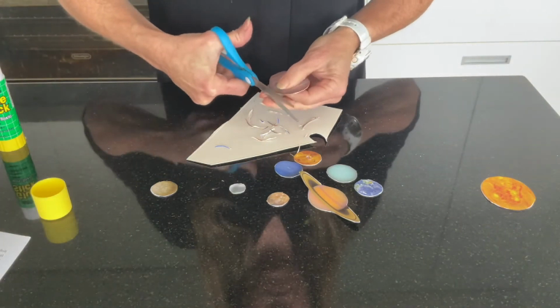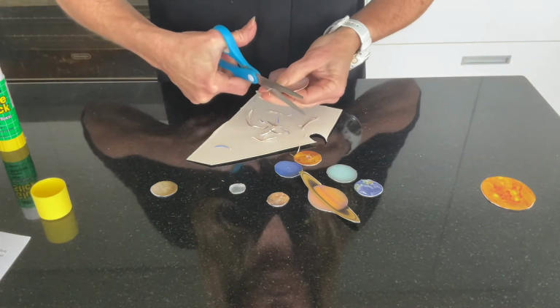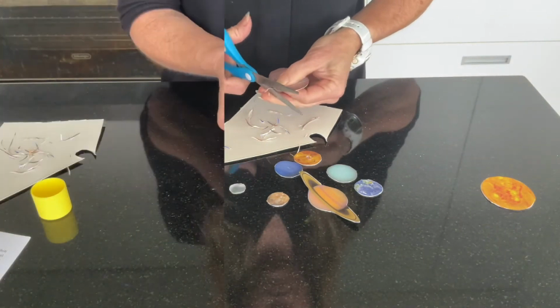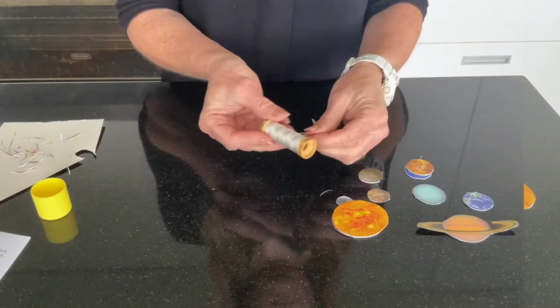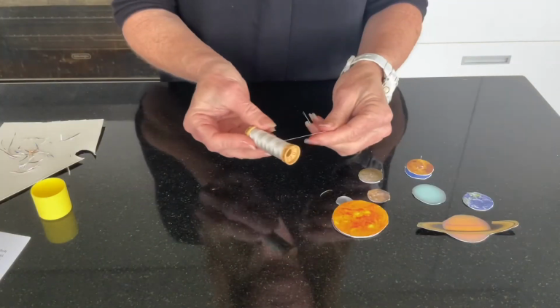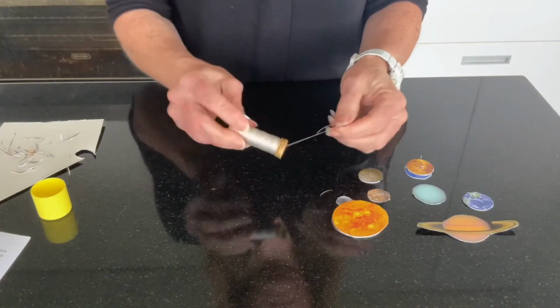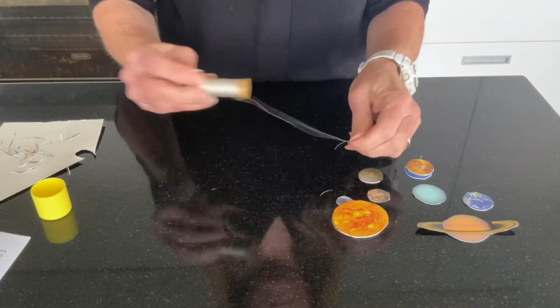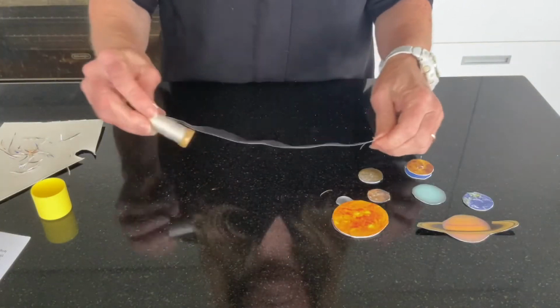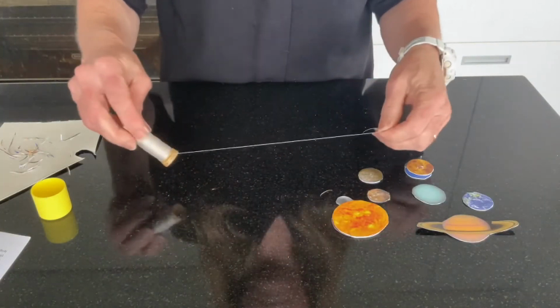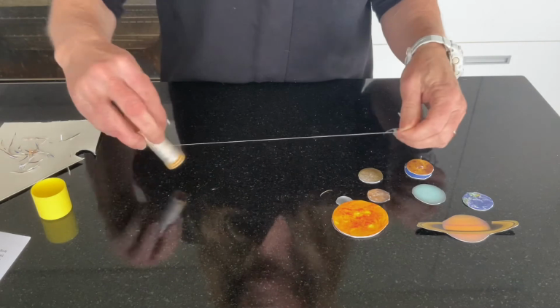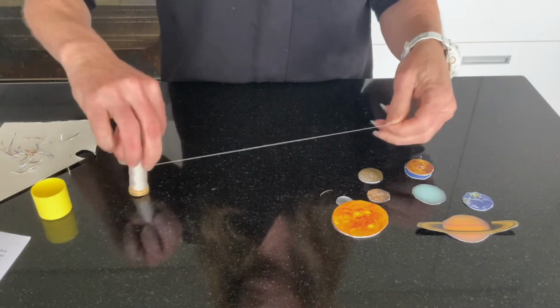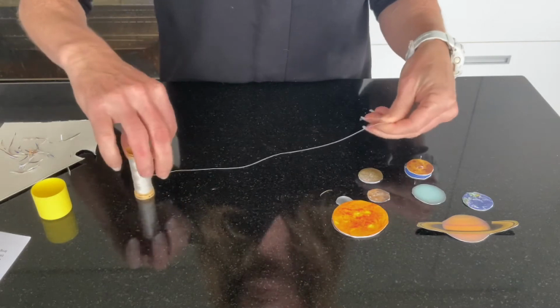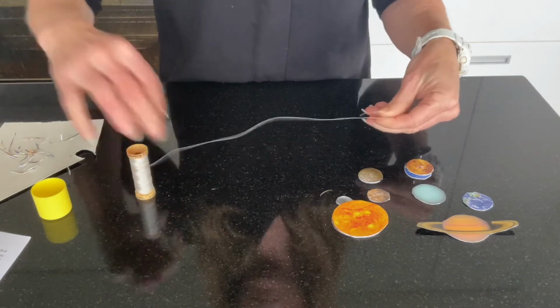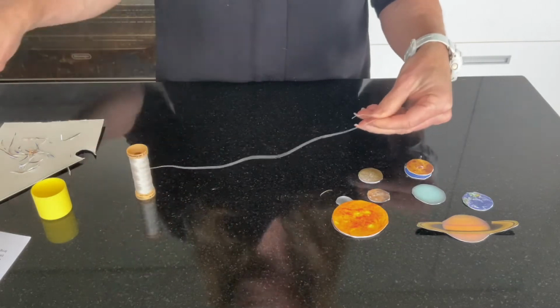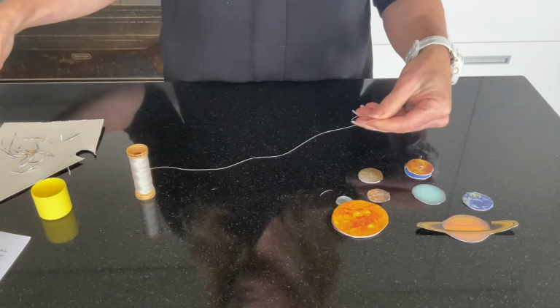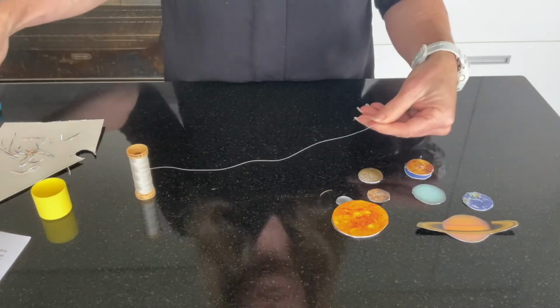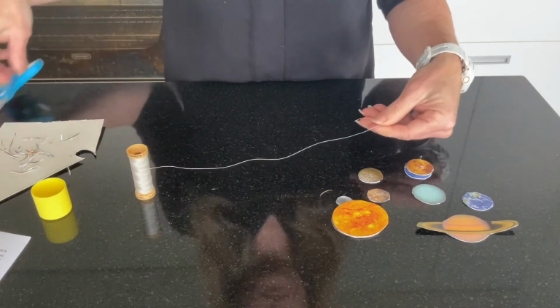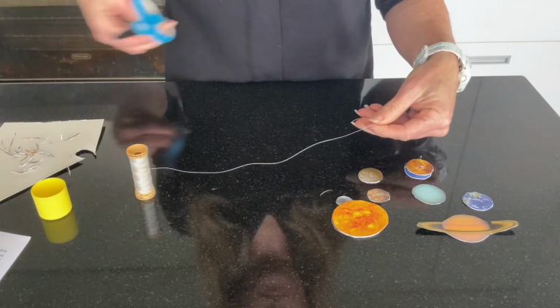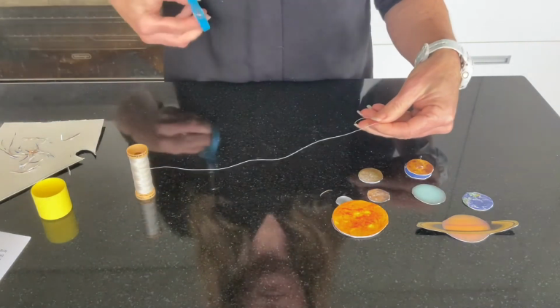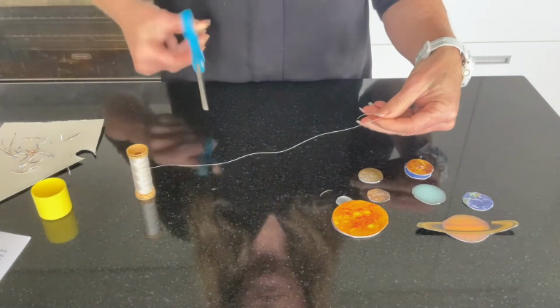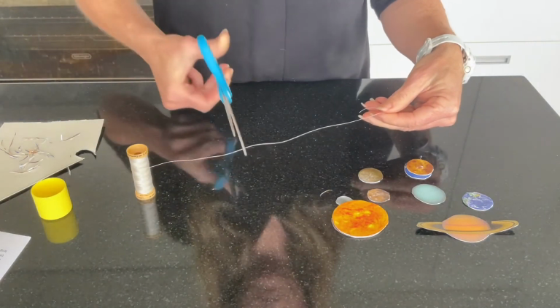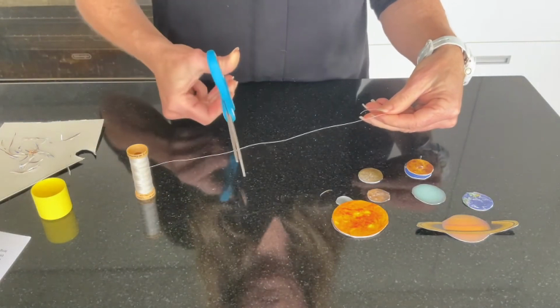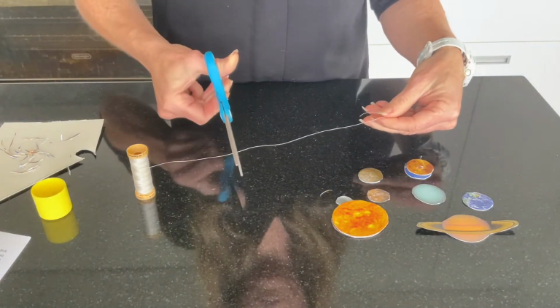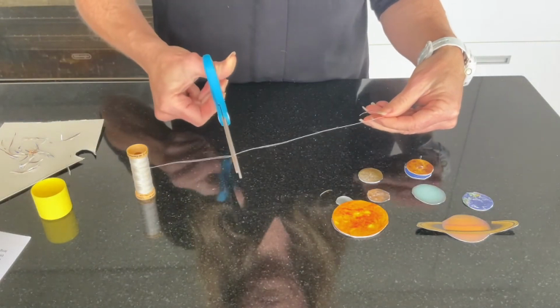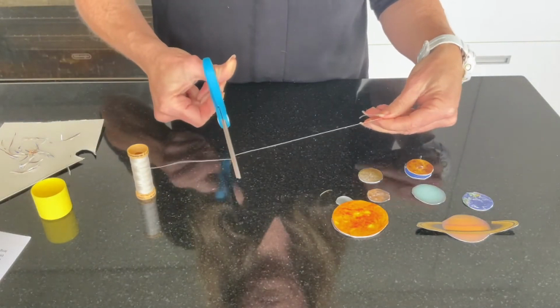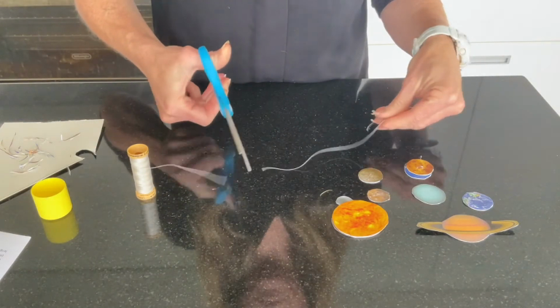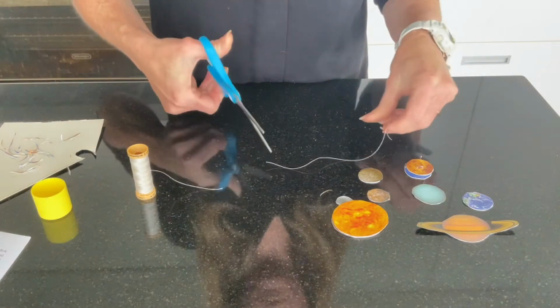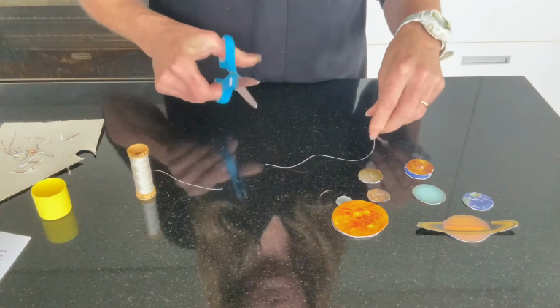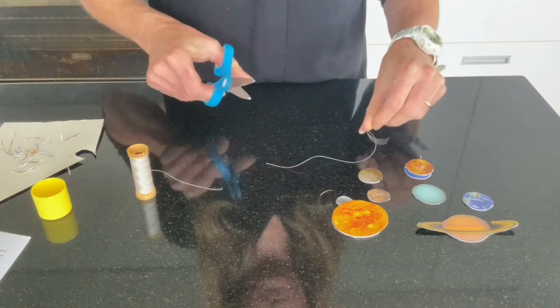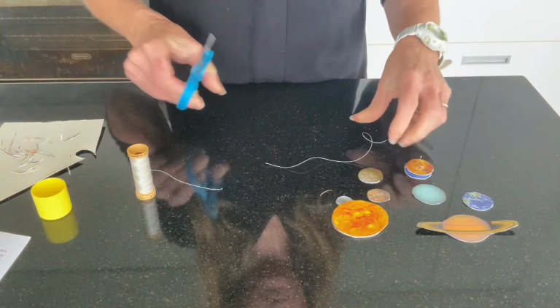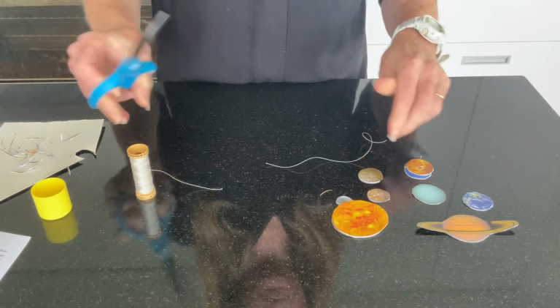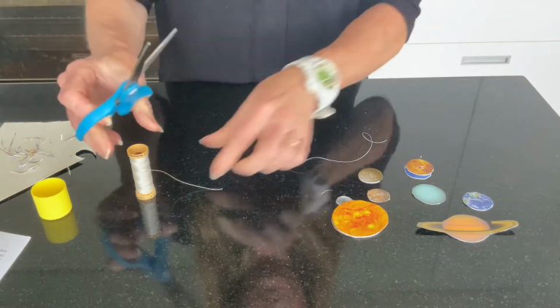Now you need to cut some lengths of cotton for each of the sun and the planets. Make sure you cut them at different lengths.